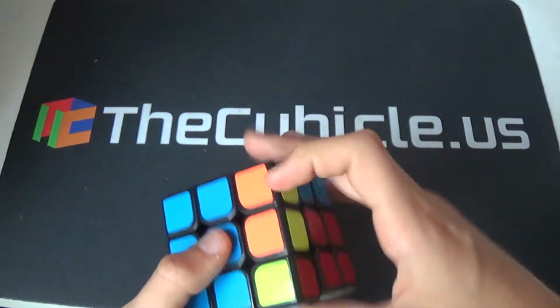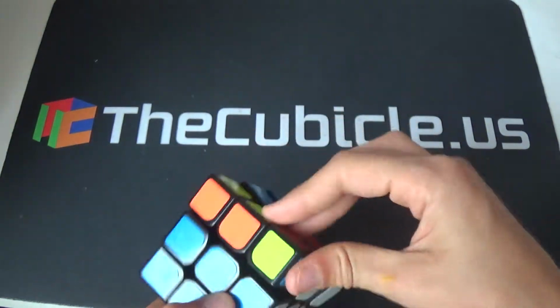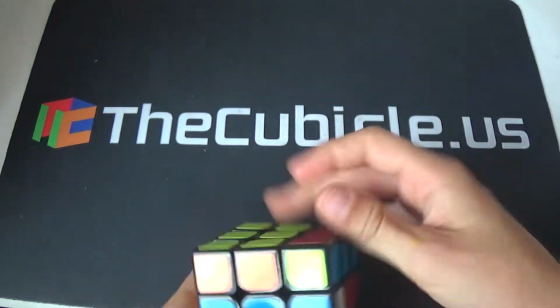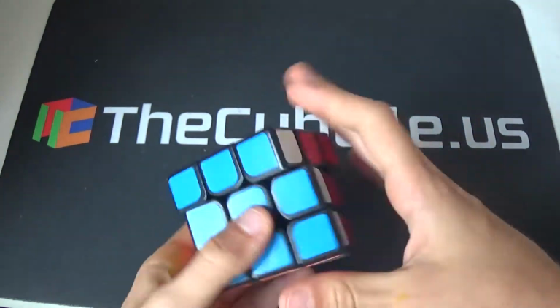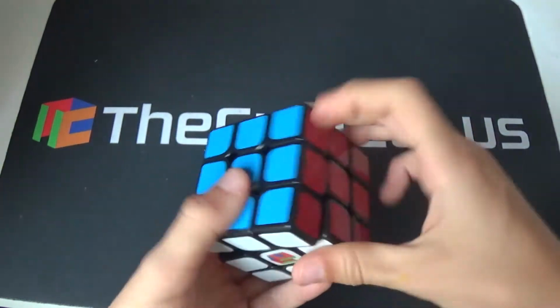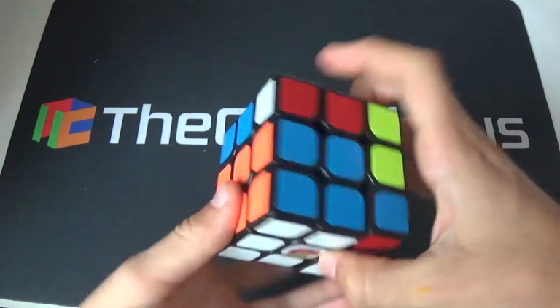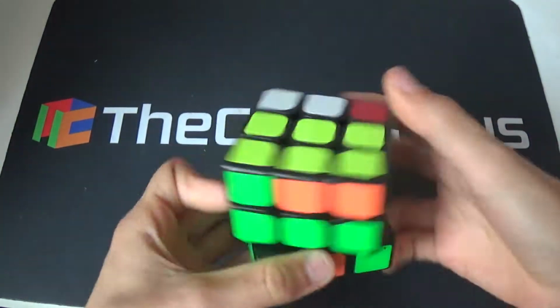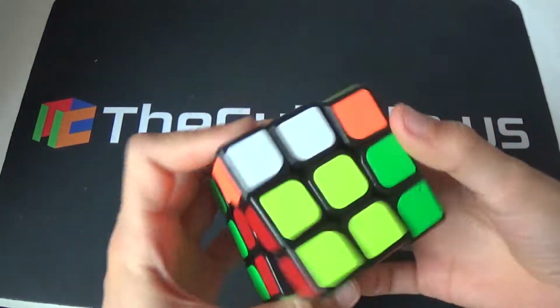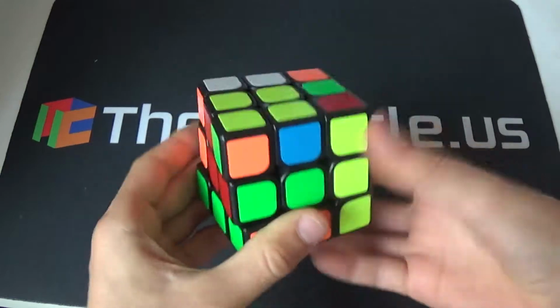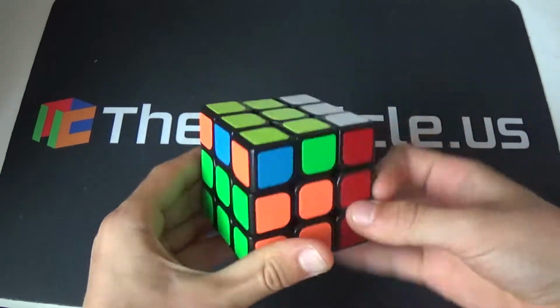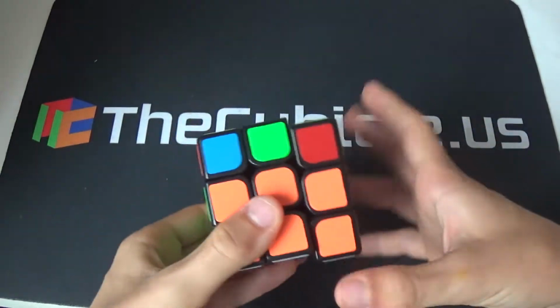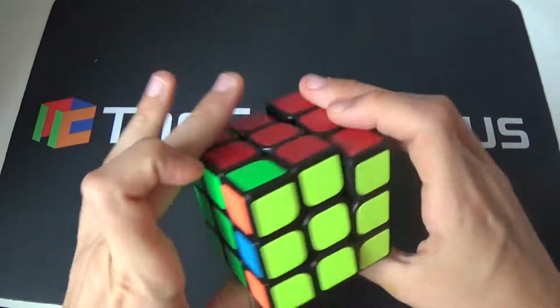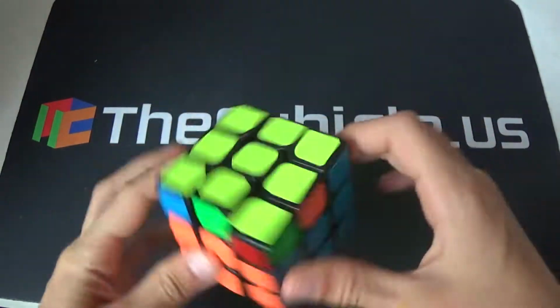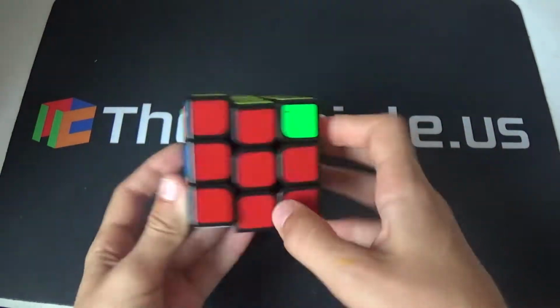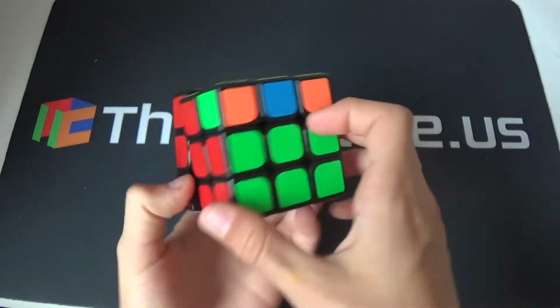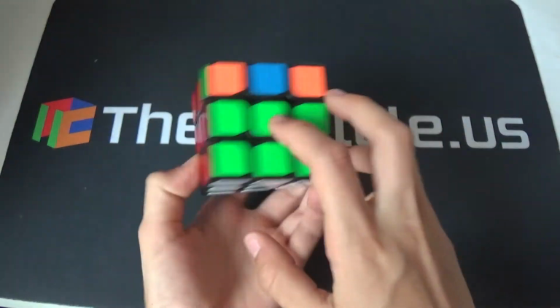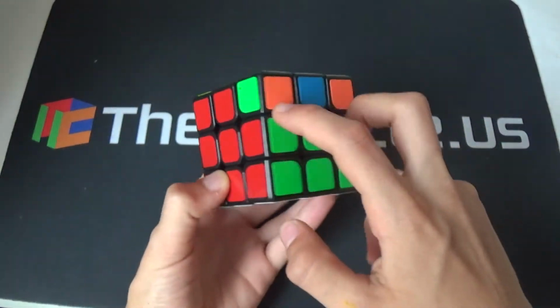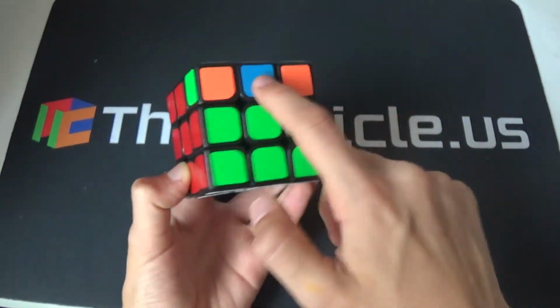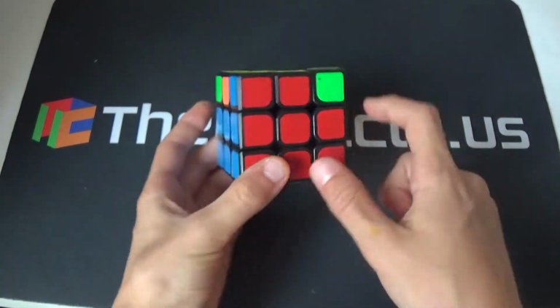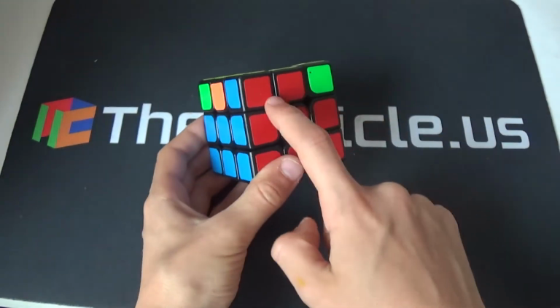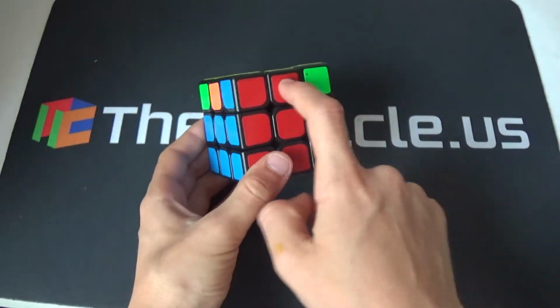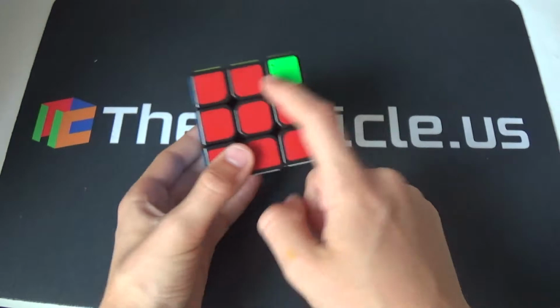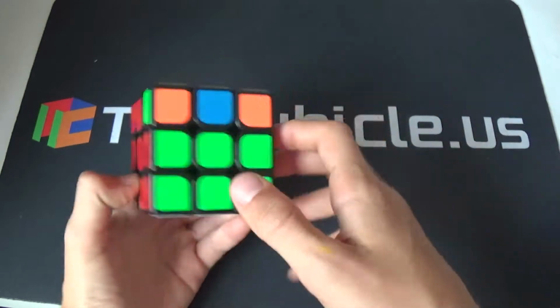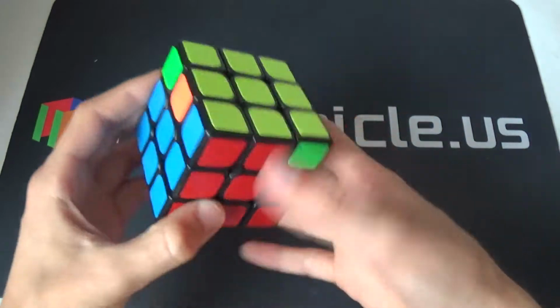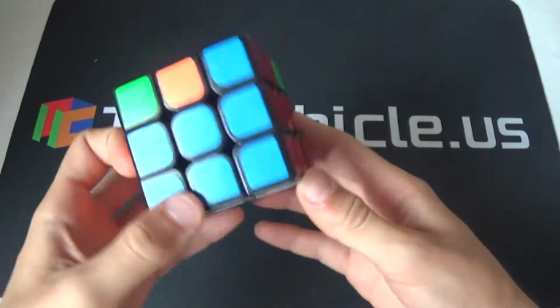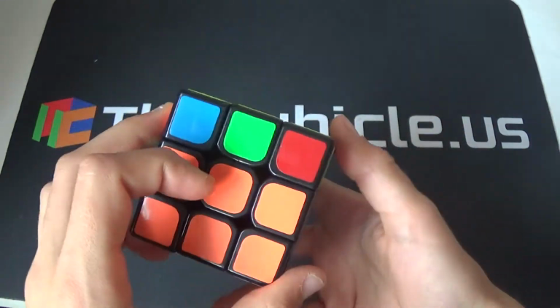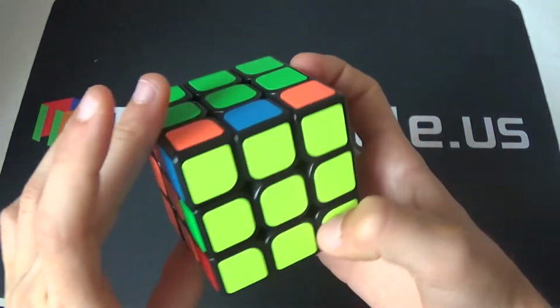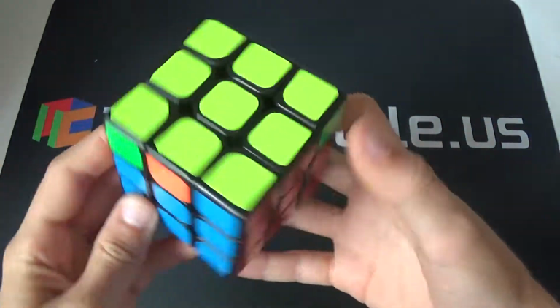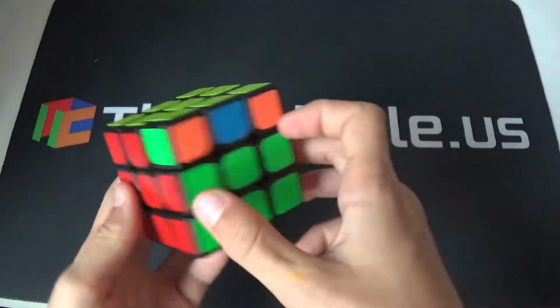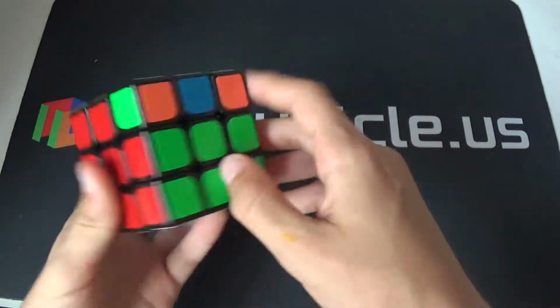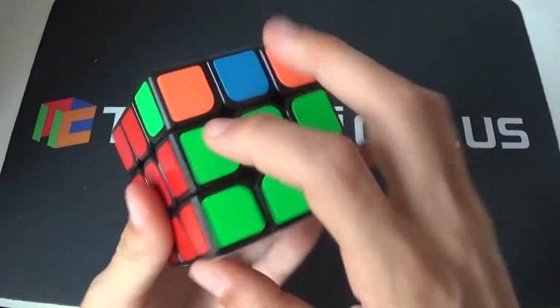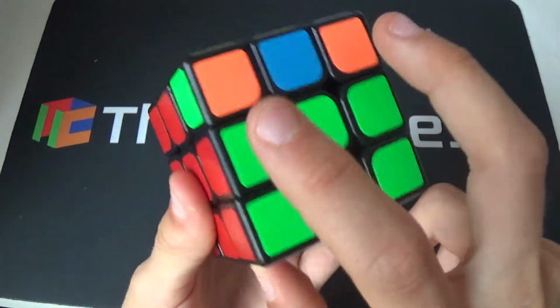Let's start off with the GC. So it looks something like this — you have headlights on the right, and then this shape in front of you, and pretty much random stuff everywhere else.